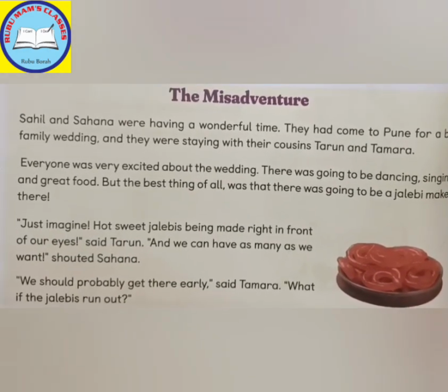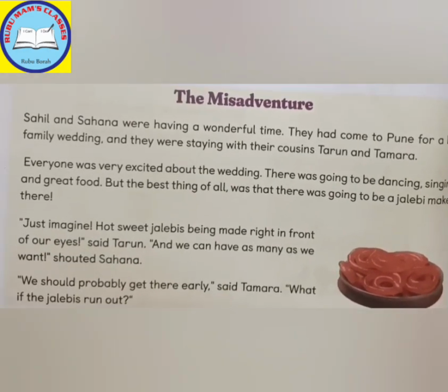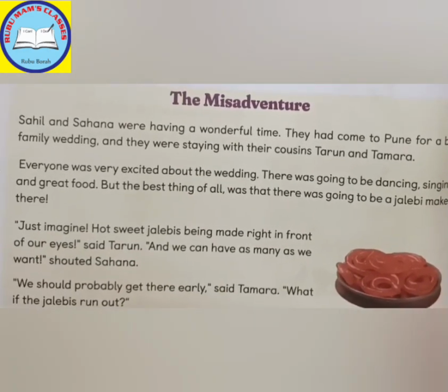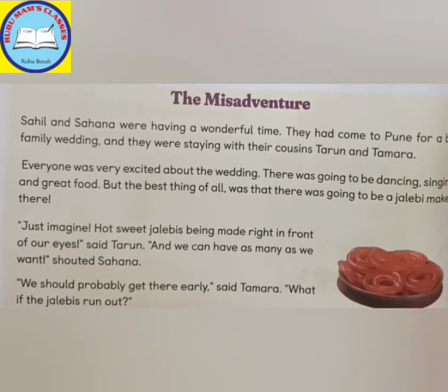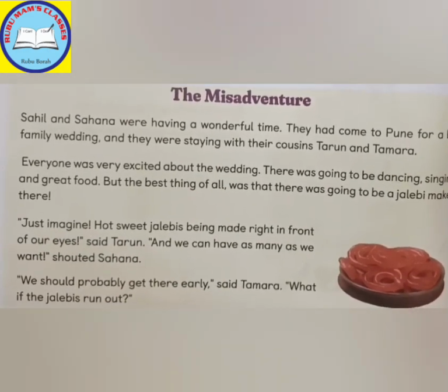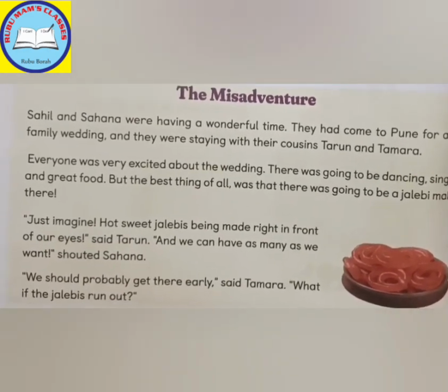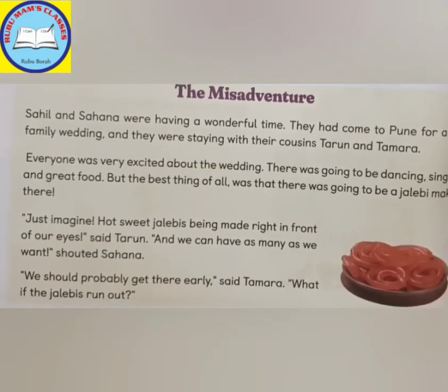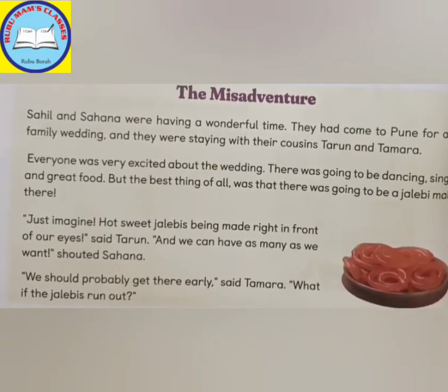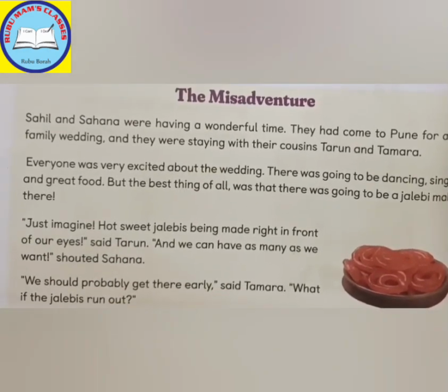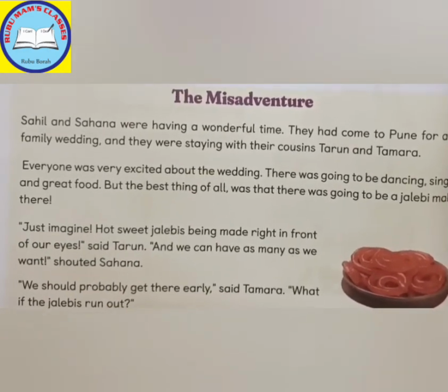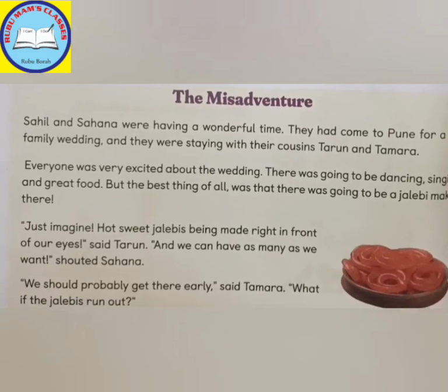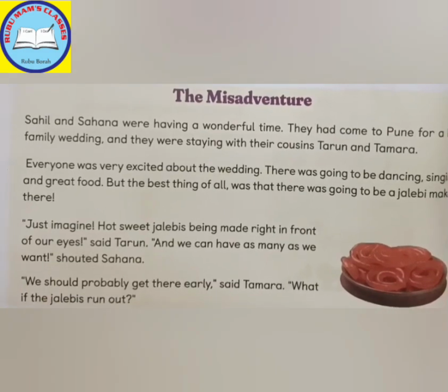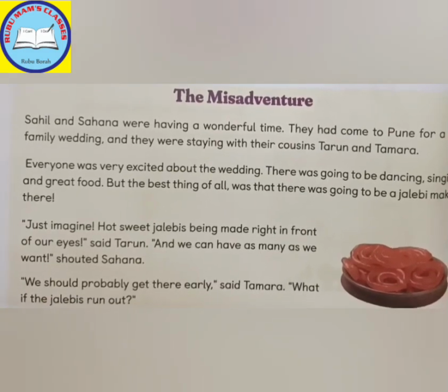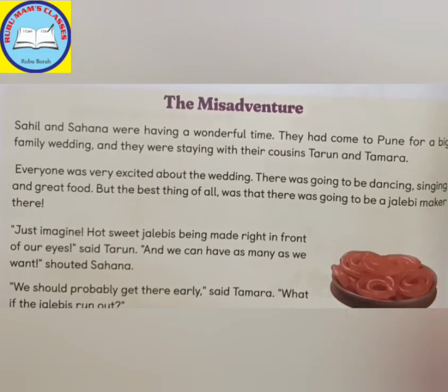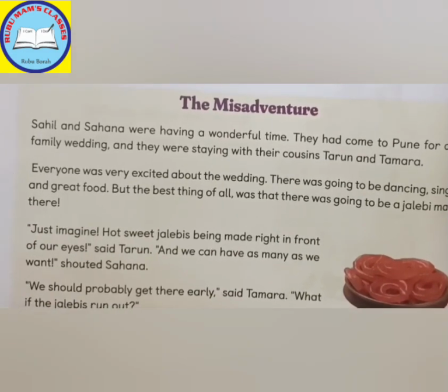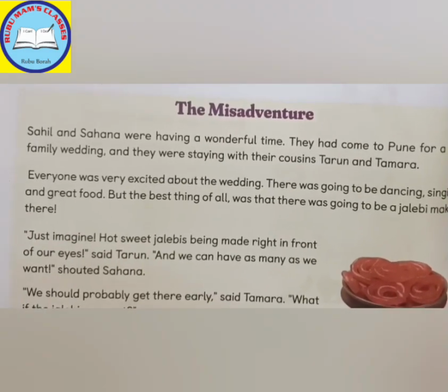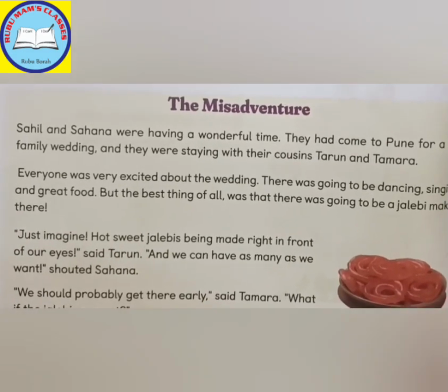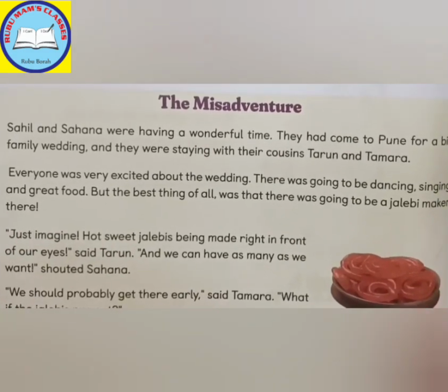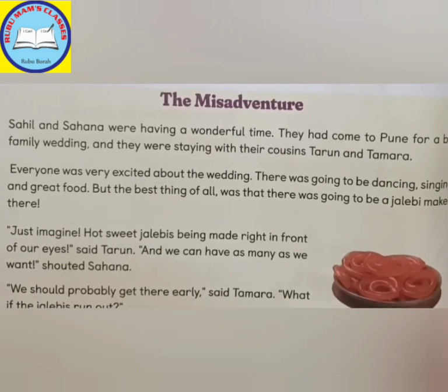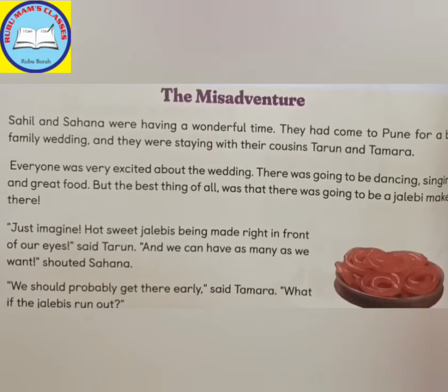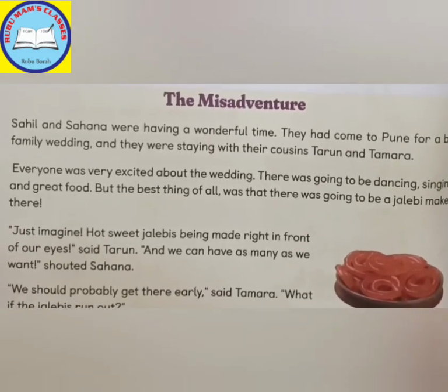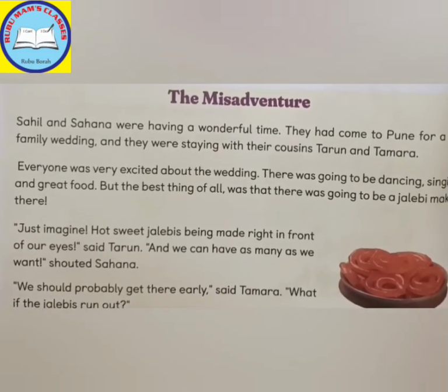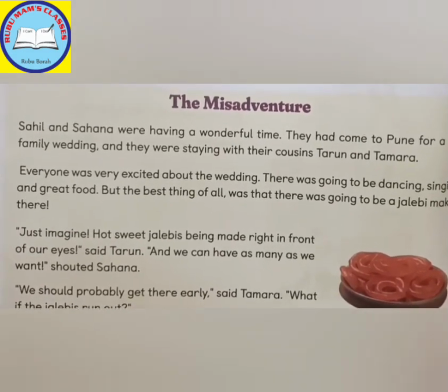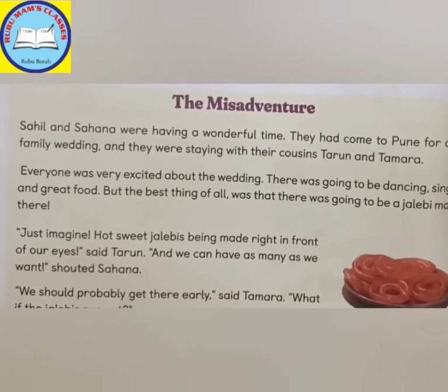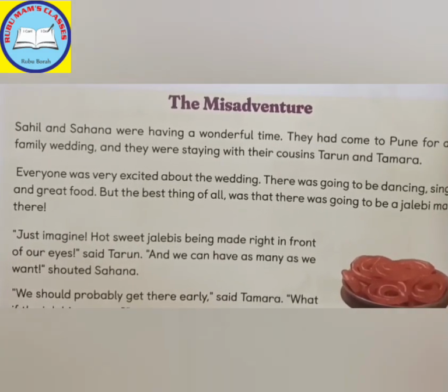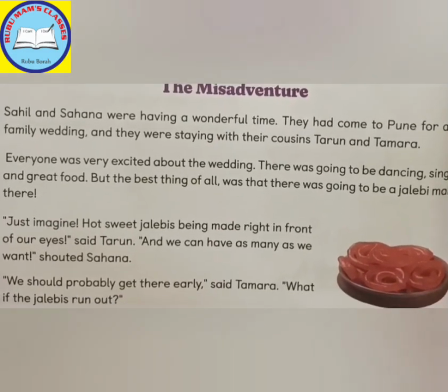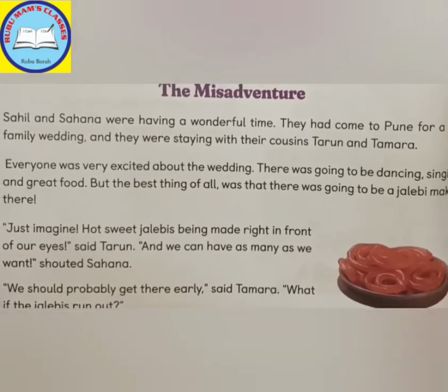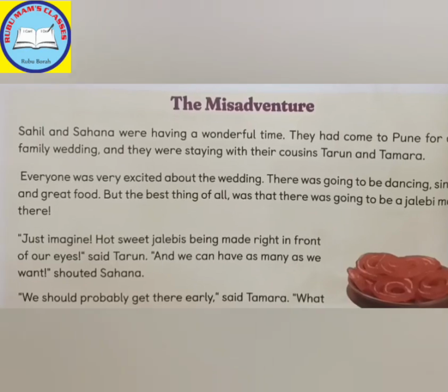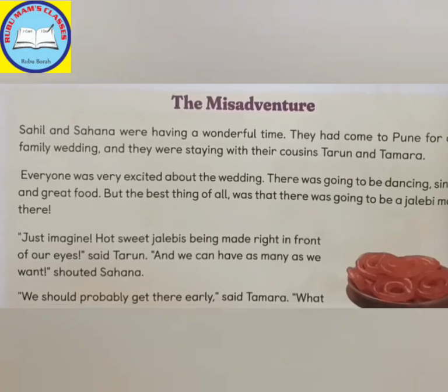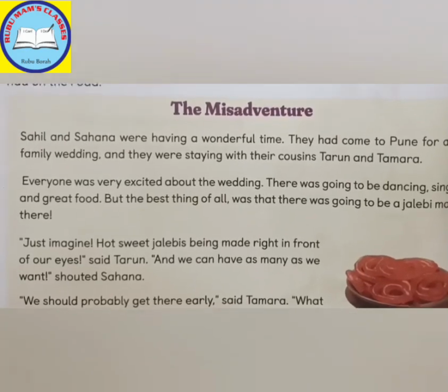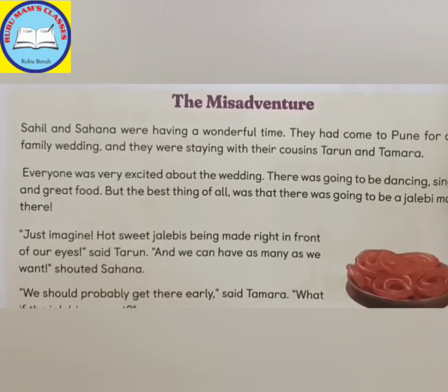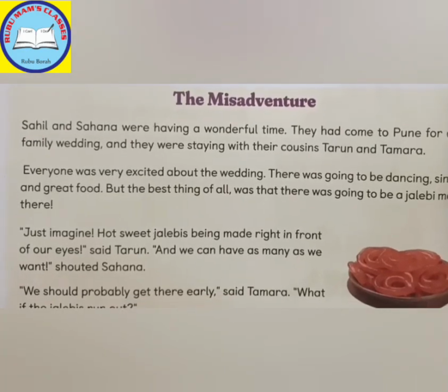We should probably get there early, said Tamara. What if the jalebi runs out? It's a question, so you are reading with that depth. That questioning tone must come.